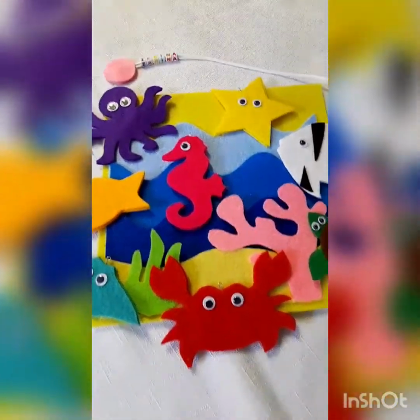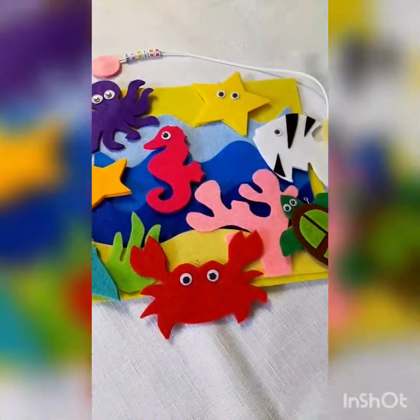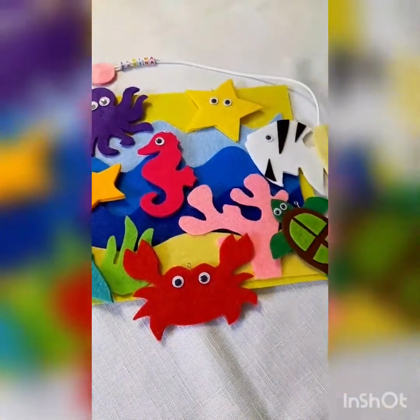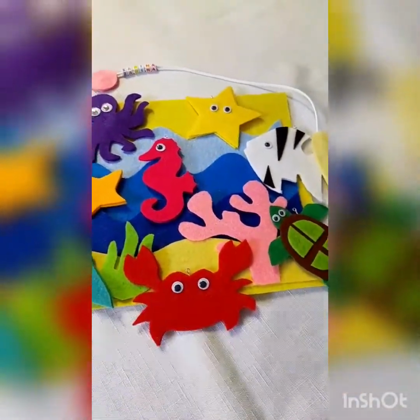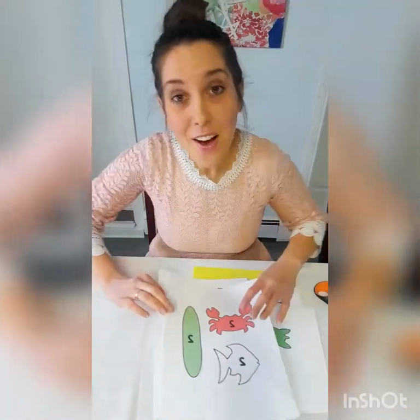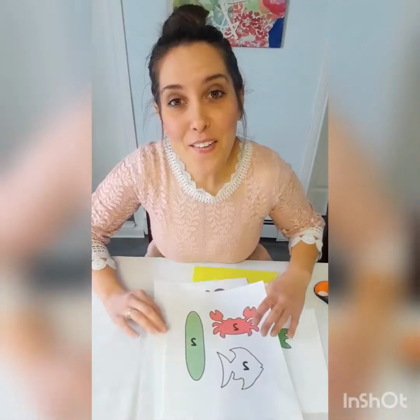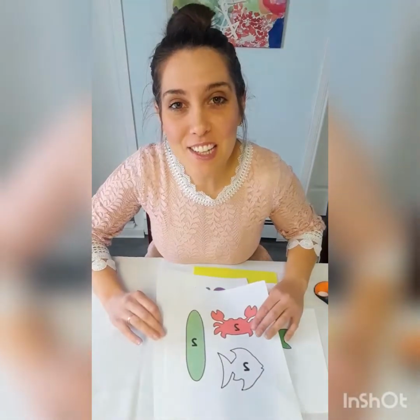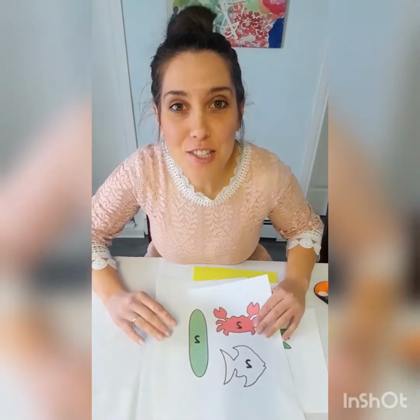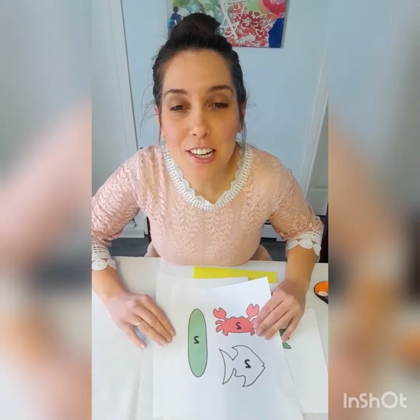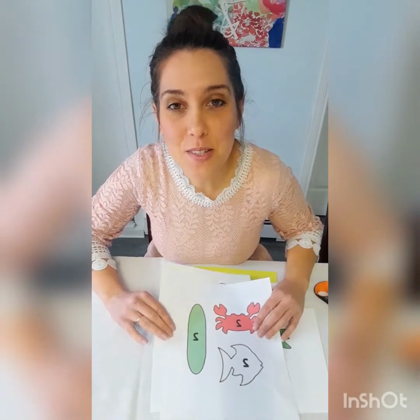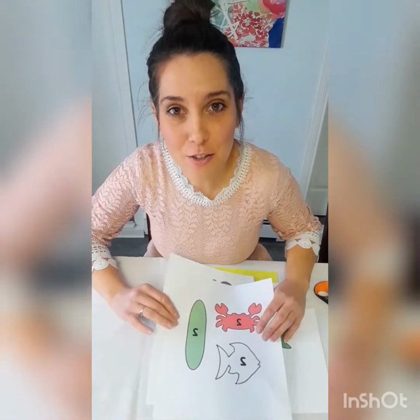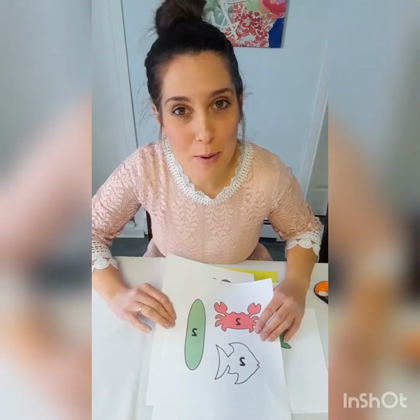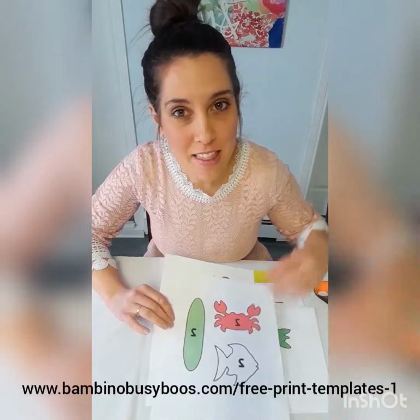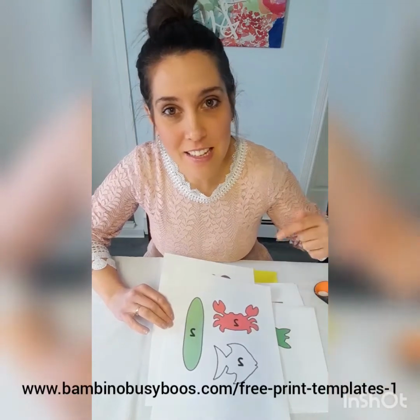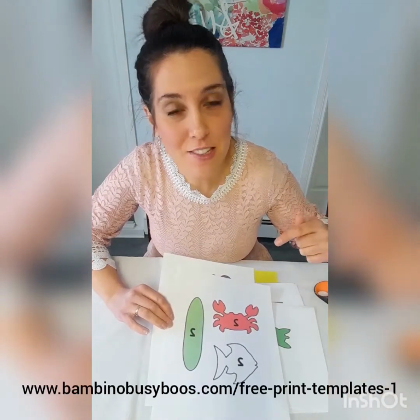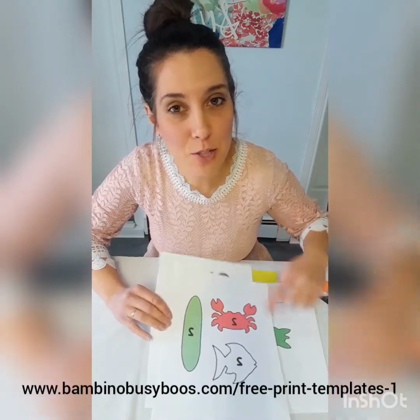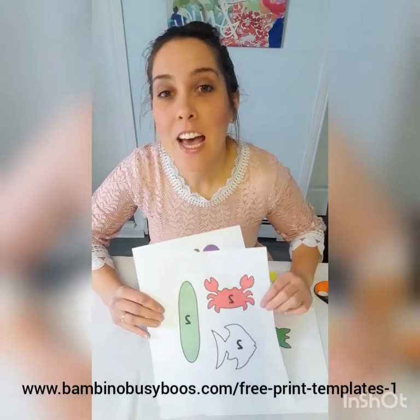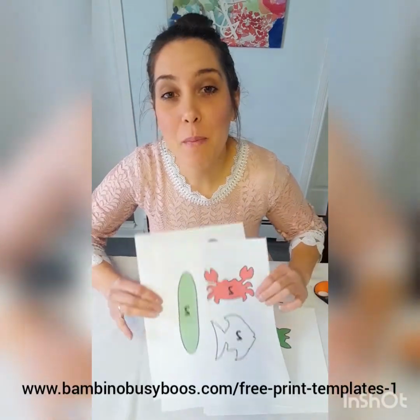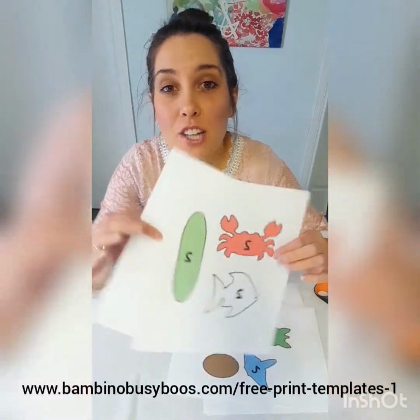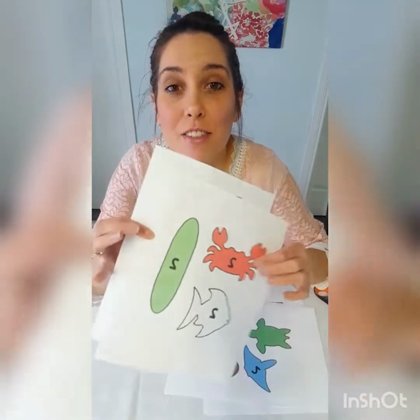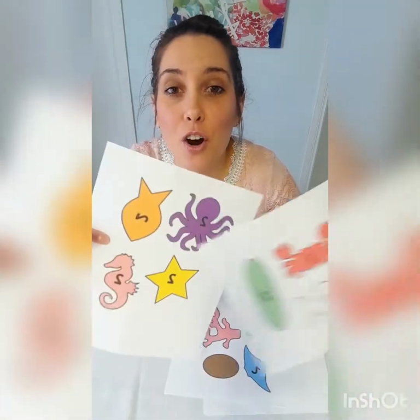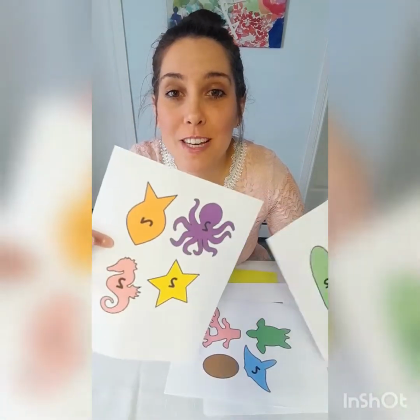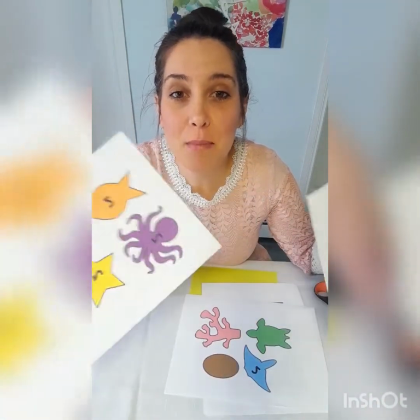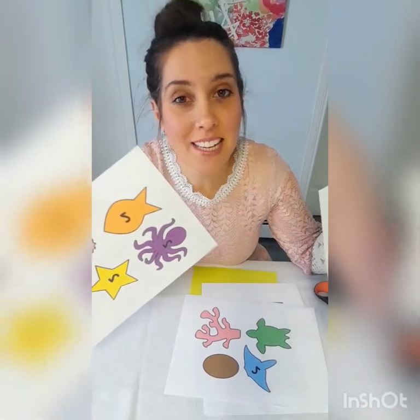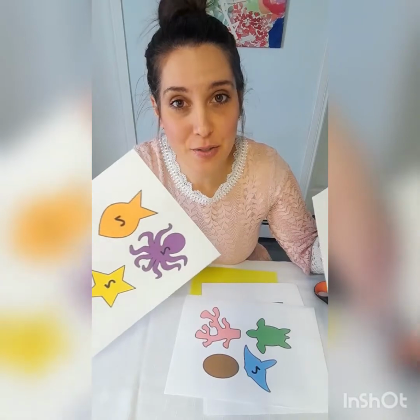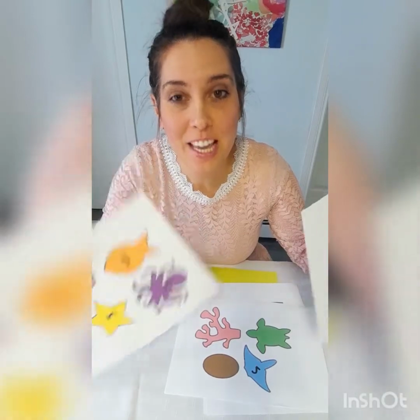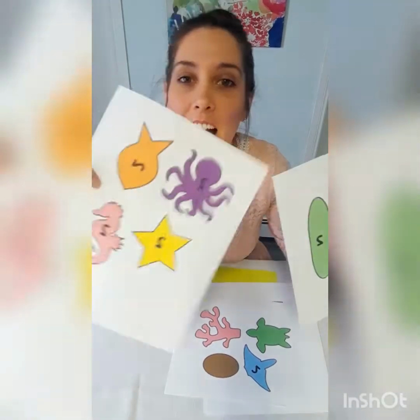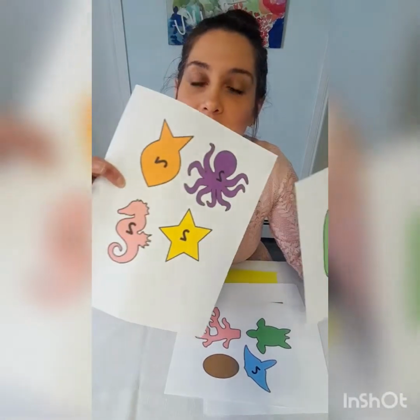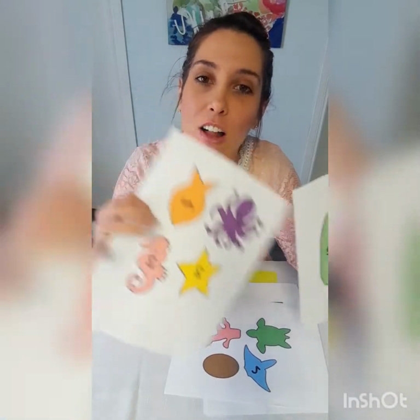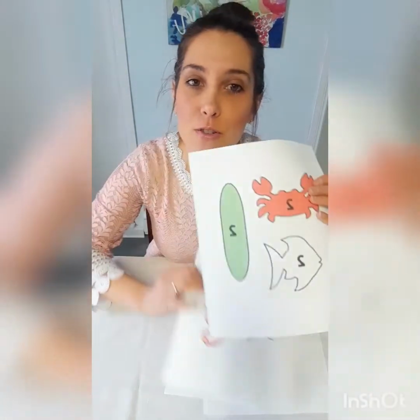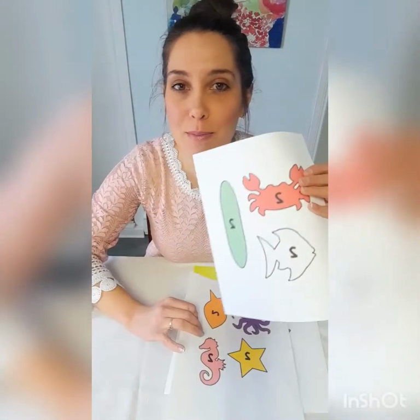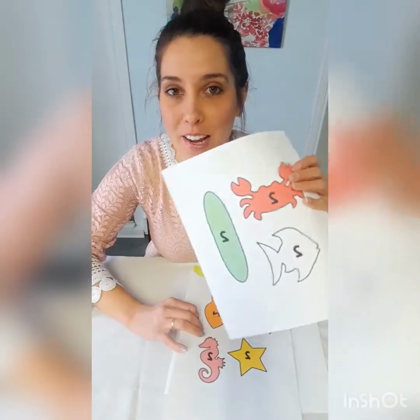Okay guys, the first thing you're gonna do is head over to my website — the link is in the description — and you can print off the go fish template. It is free. Get all of those shapes cut out.